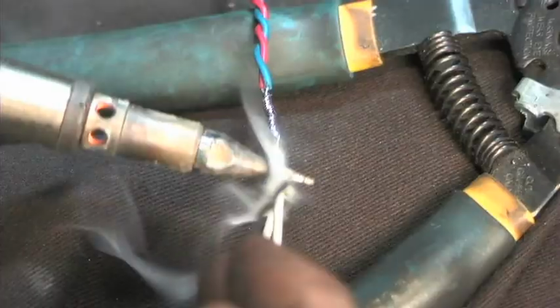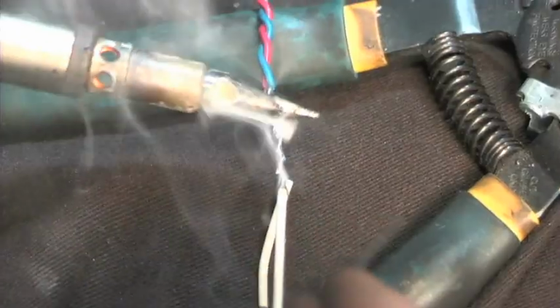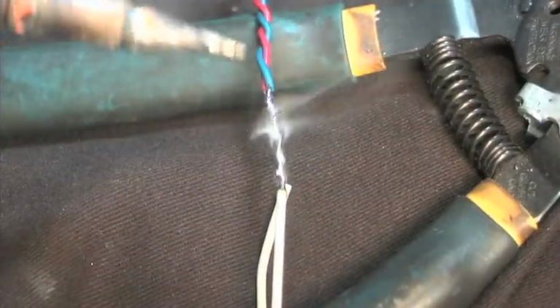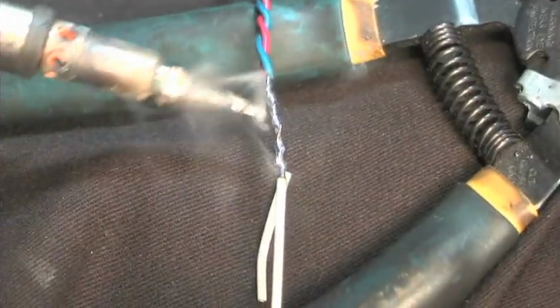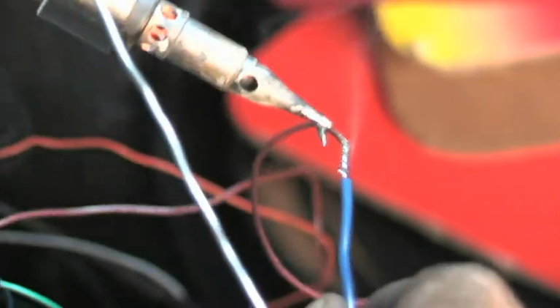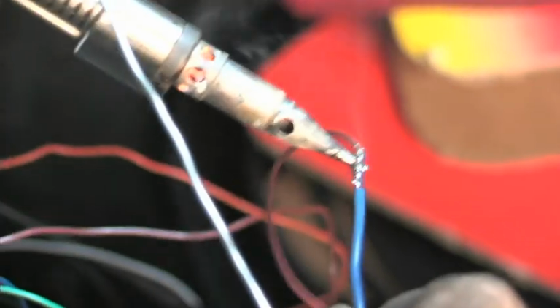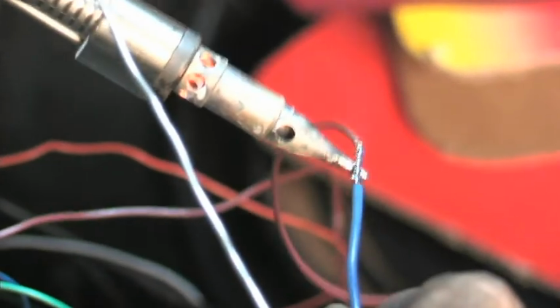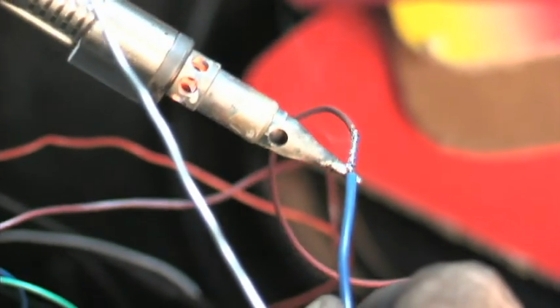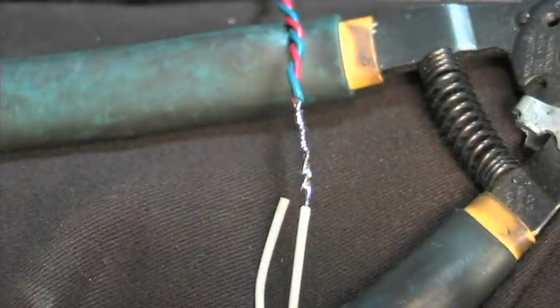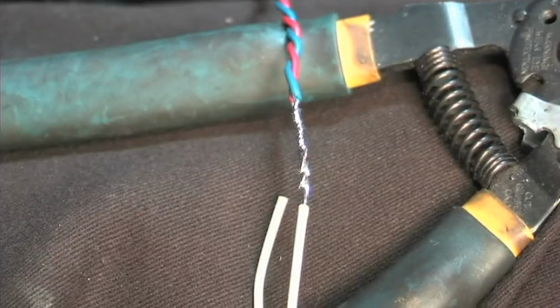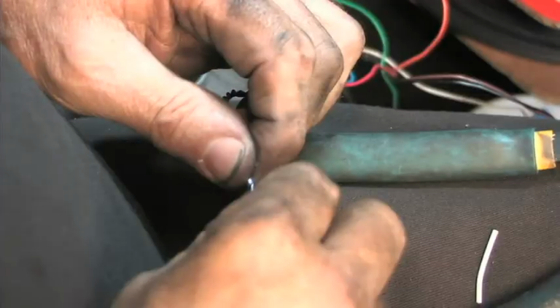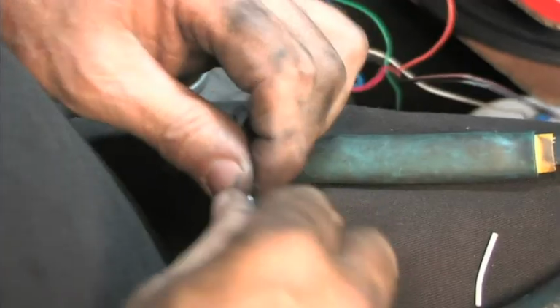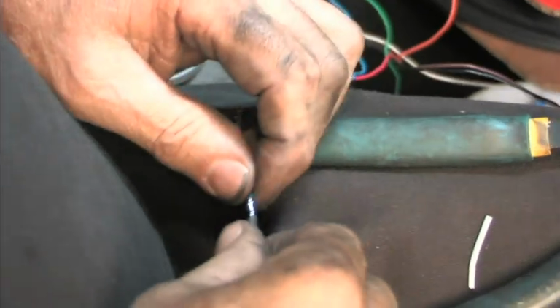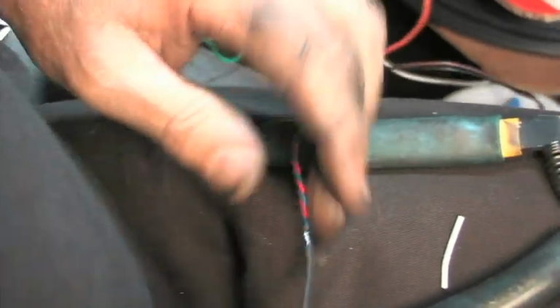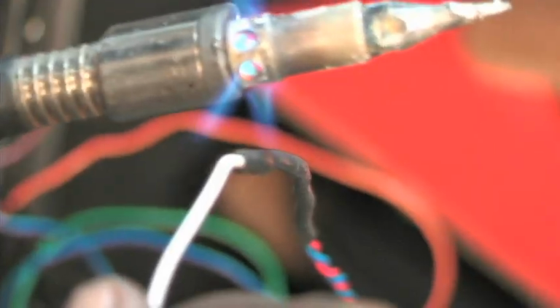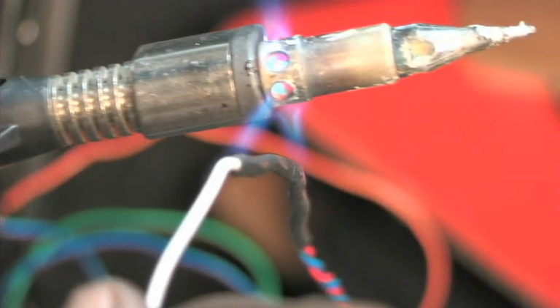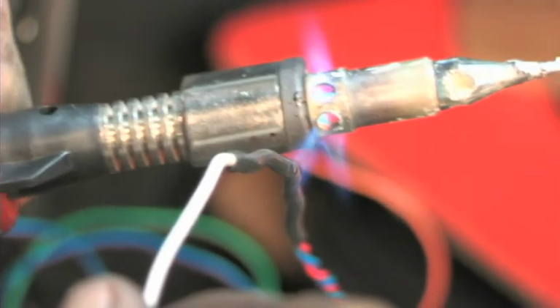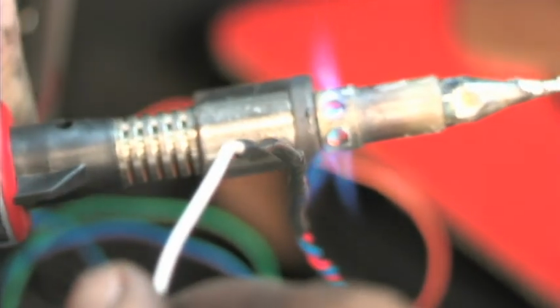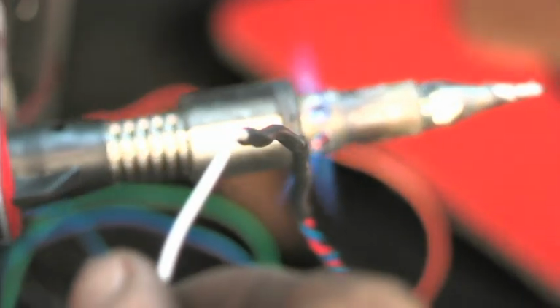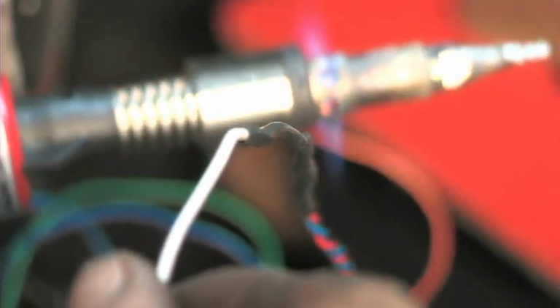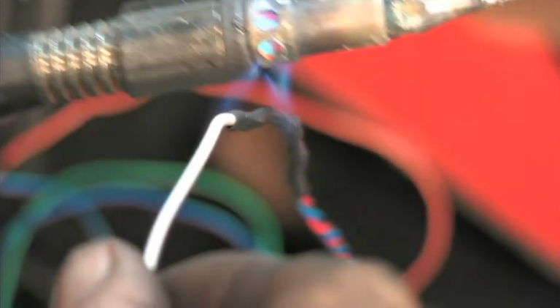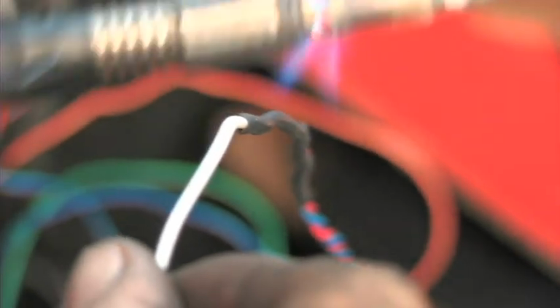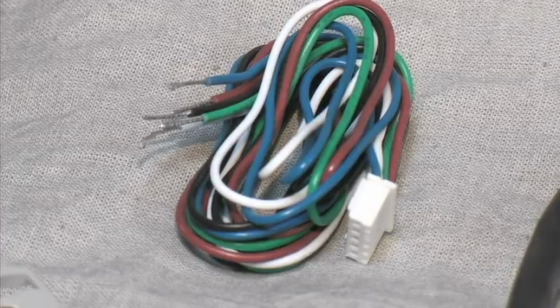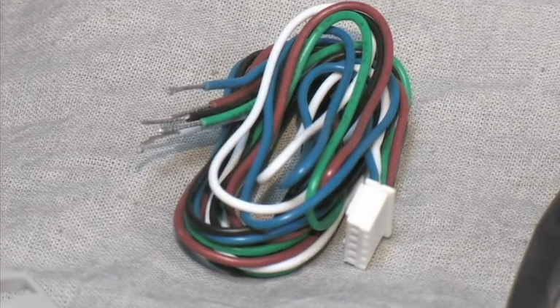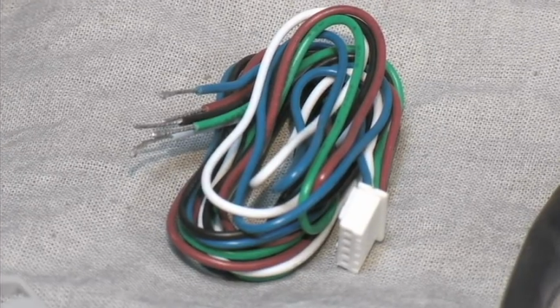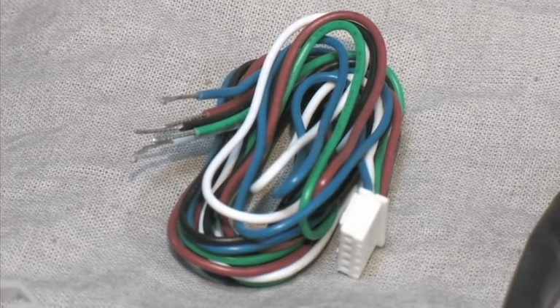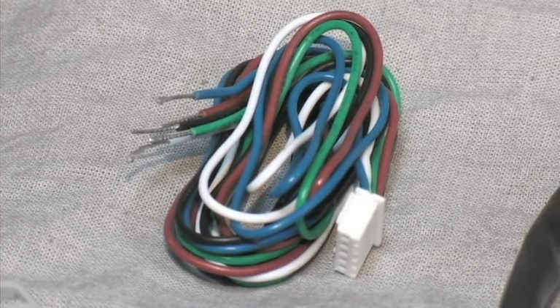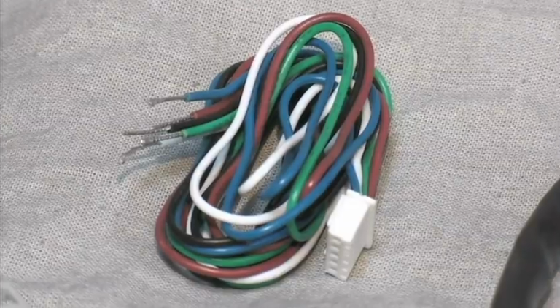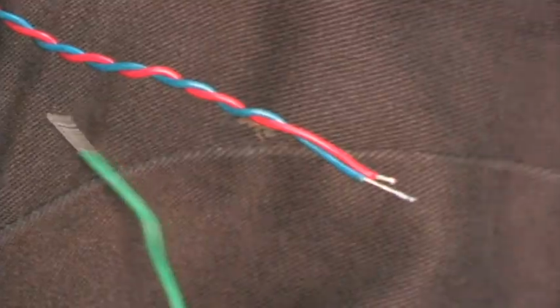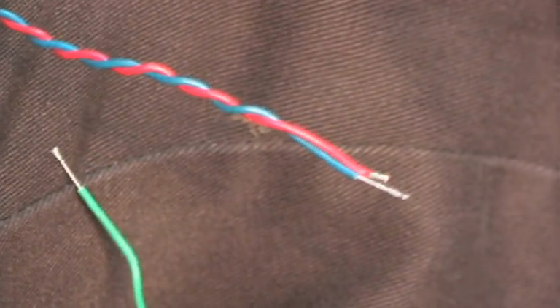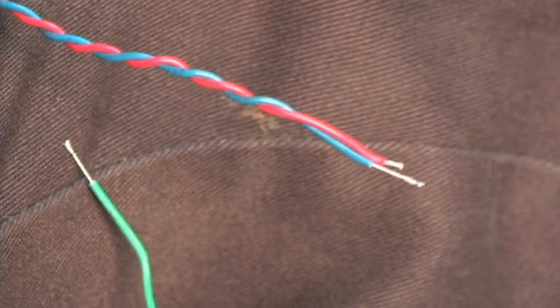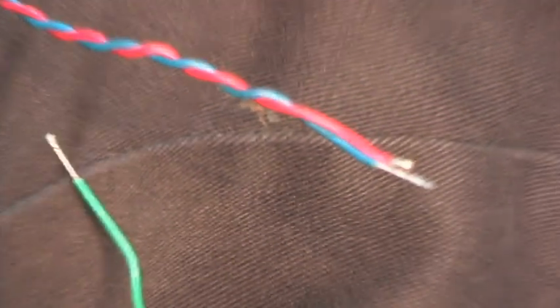The gauge comes with its own plug that gets connected to the wires on the processor. Going for an extra clean and durable connection, we soldered all our connections and covered them in shrink wrap. The wiring includes a 12-volt switch, 12-volt constant, illumination, ground, and signal wire.